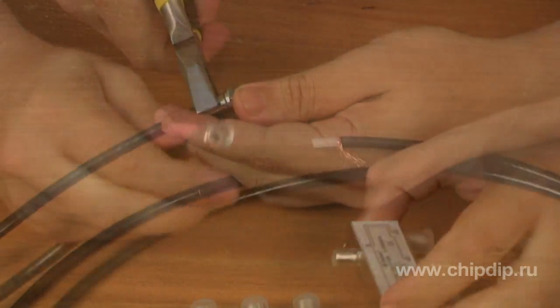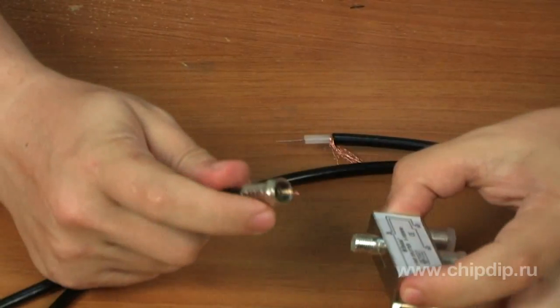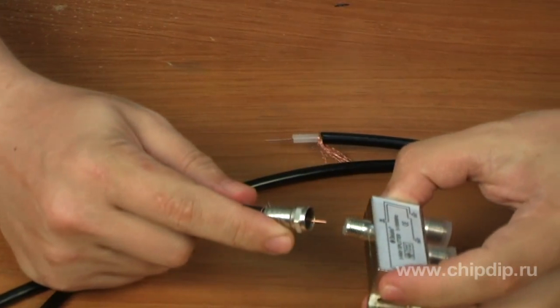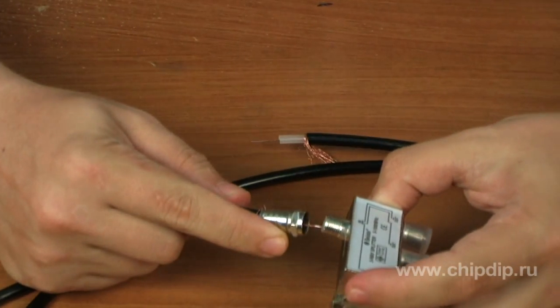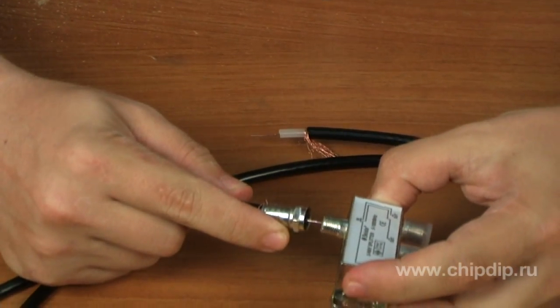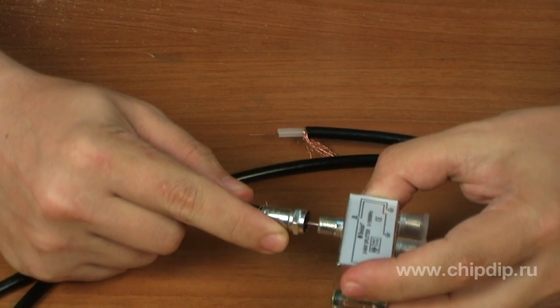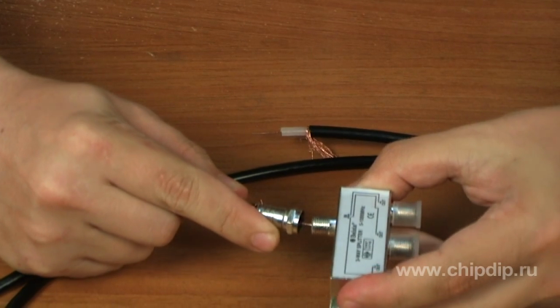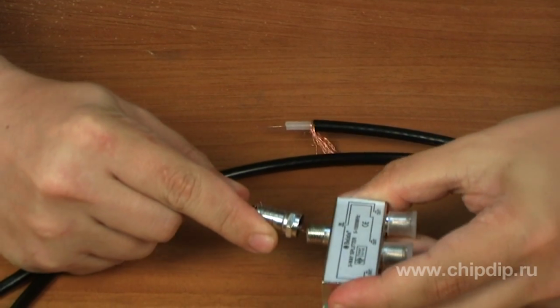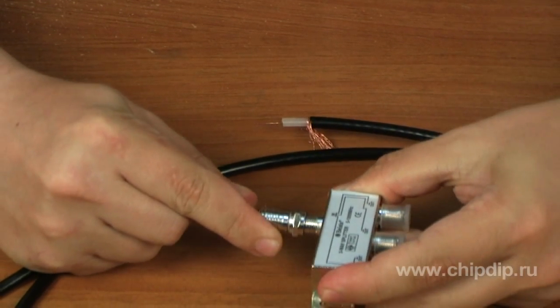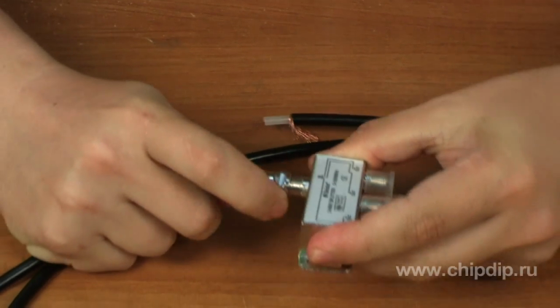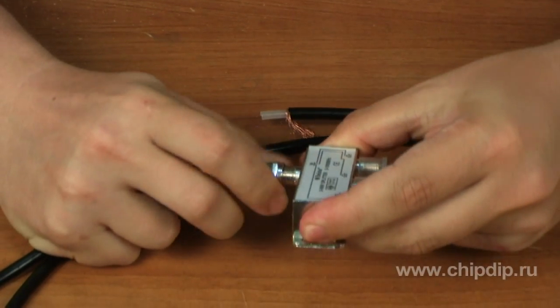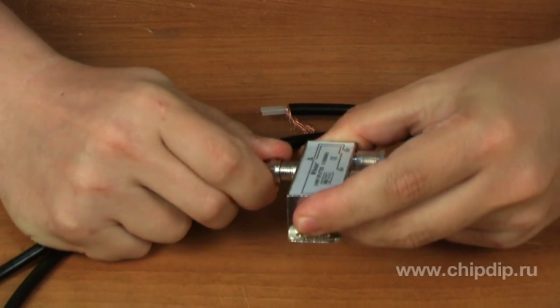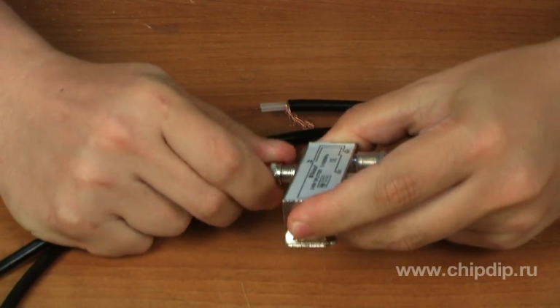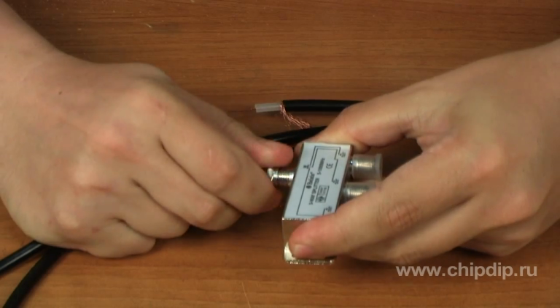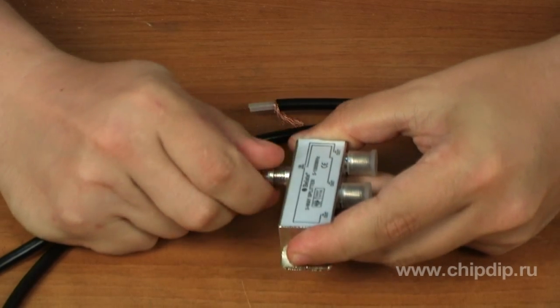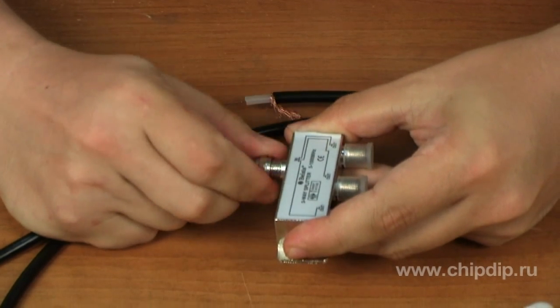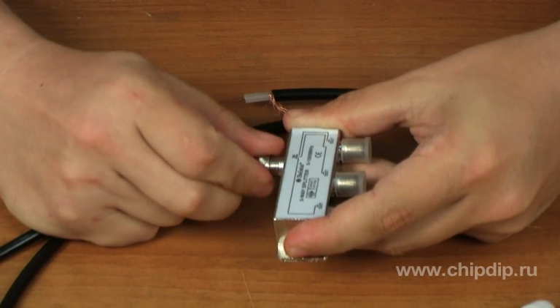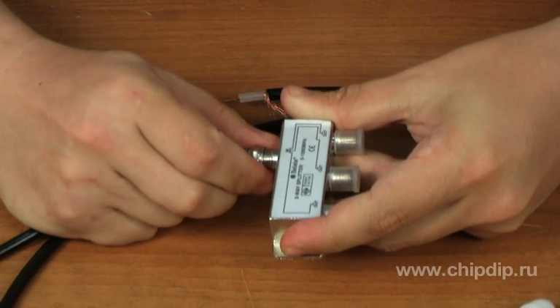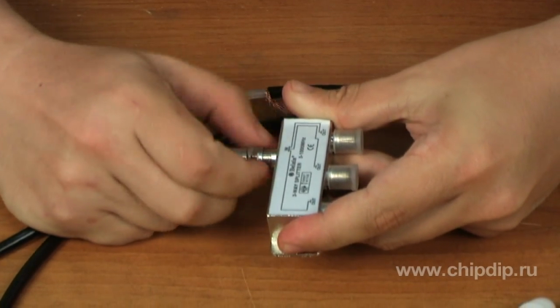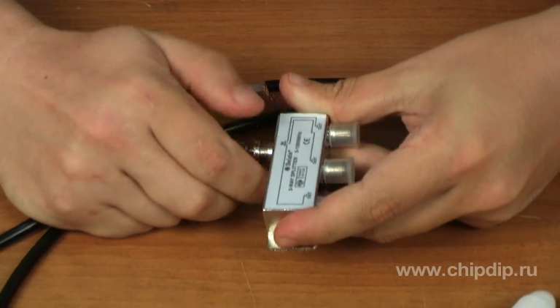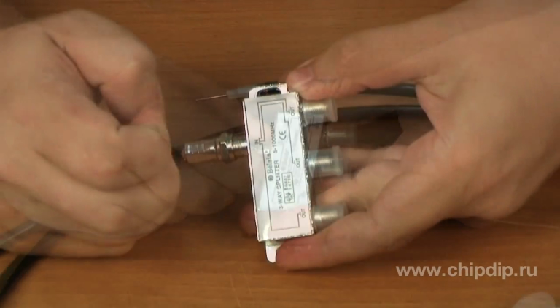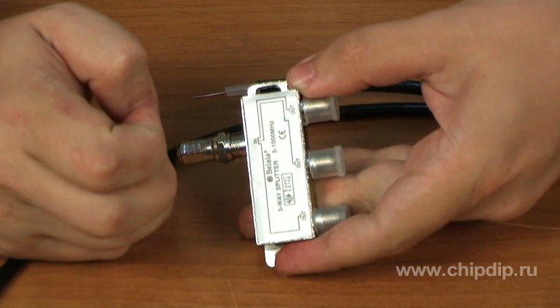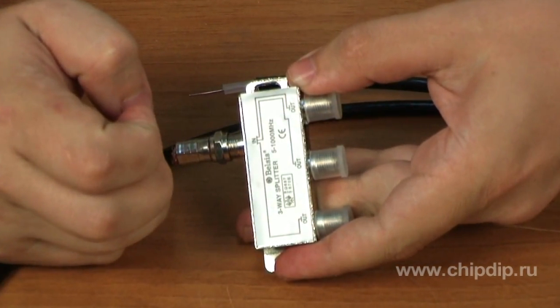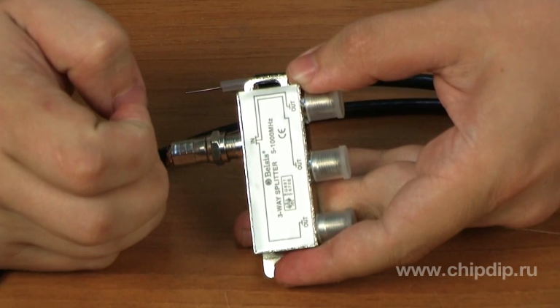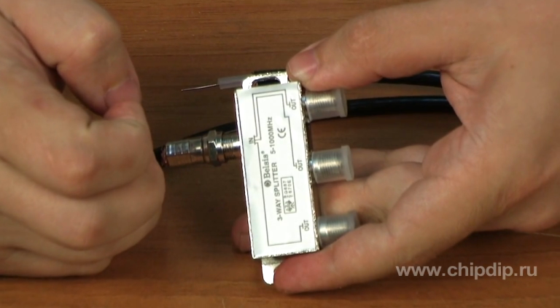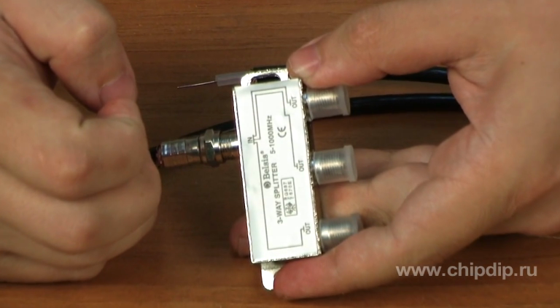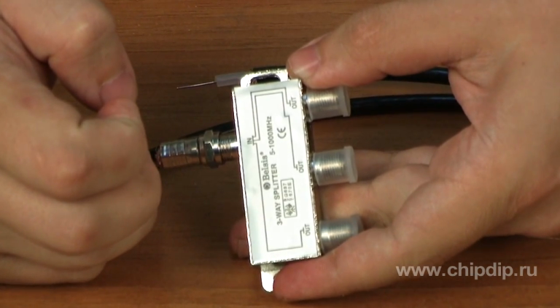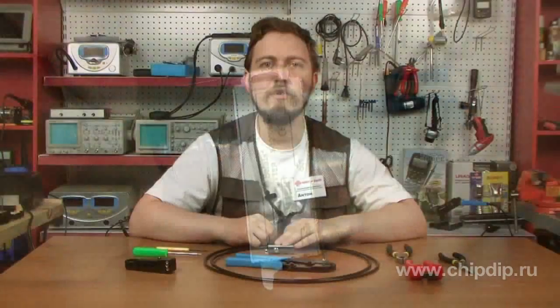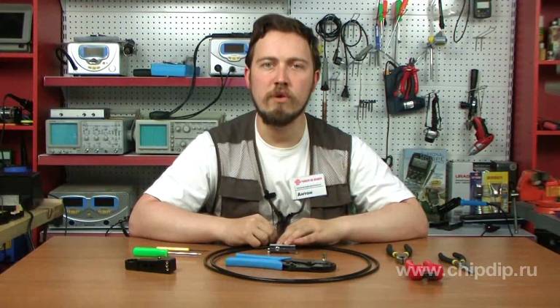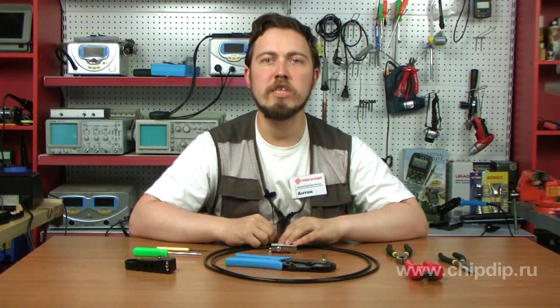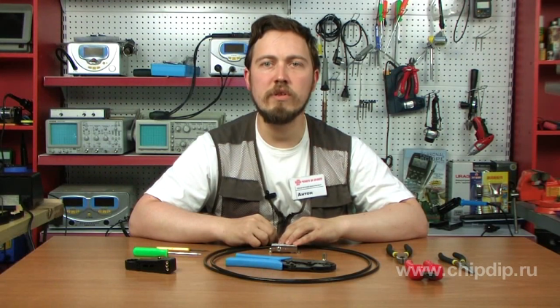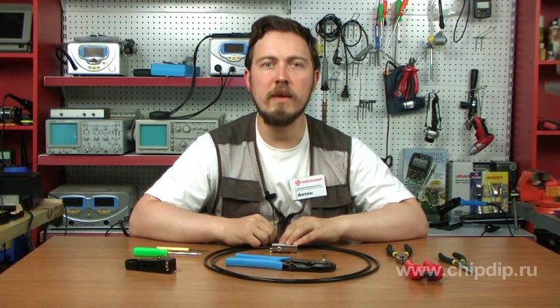After that, the cable with an F-socket can be hooked up to our coupler. To each output jack of the splitter, as many cable sections are connected as the number of TVs in the house. That's it — your TV cable system is ready.